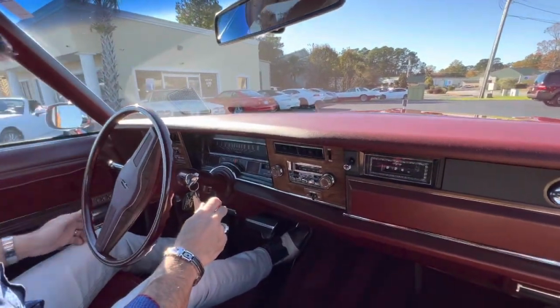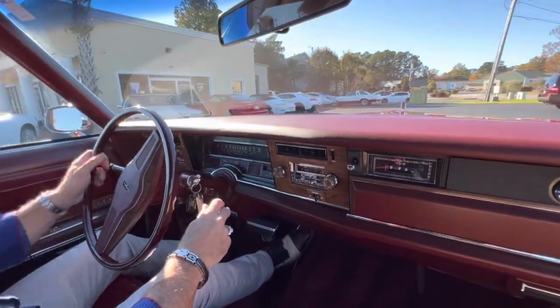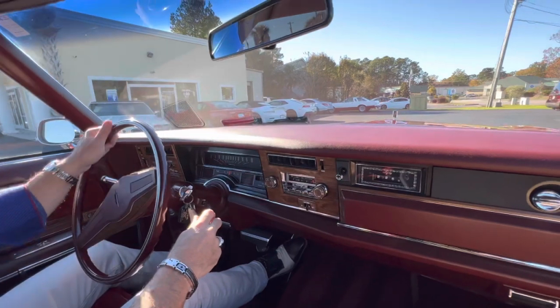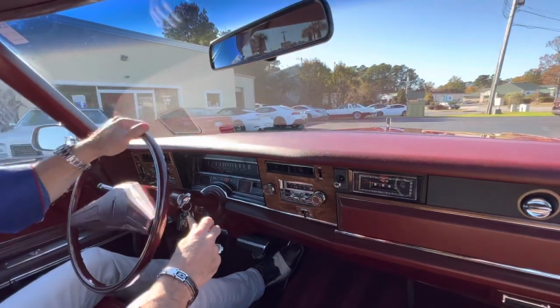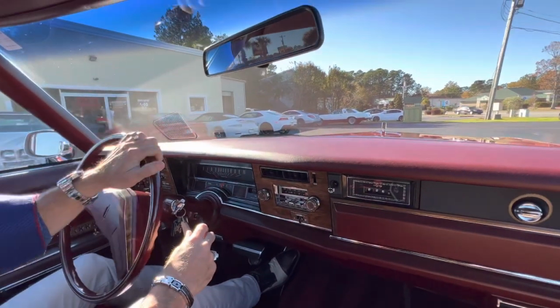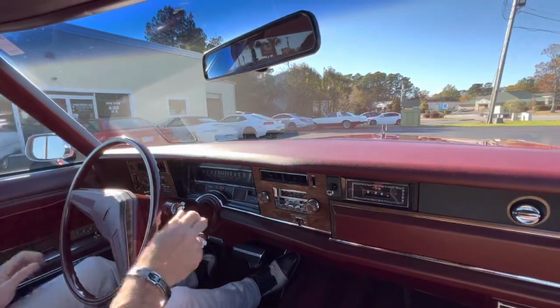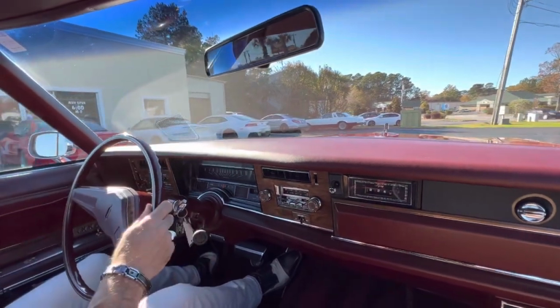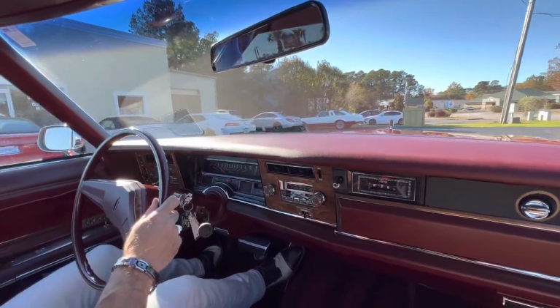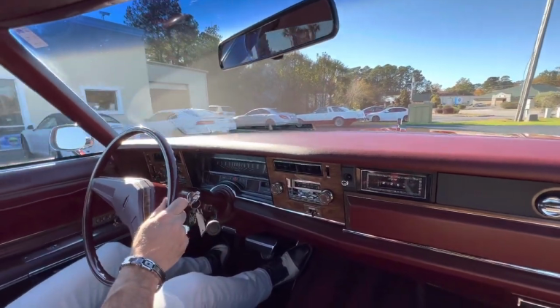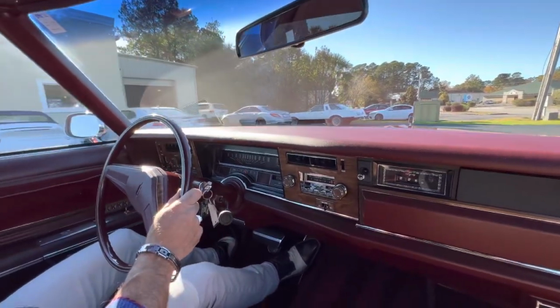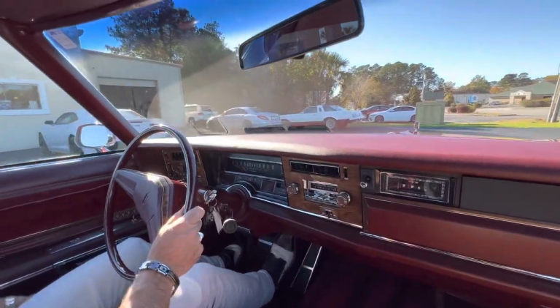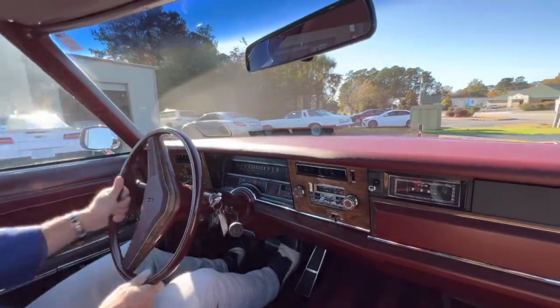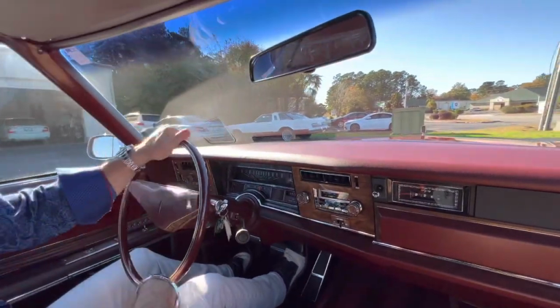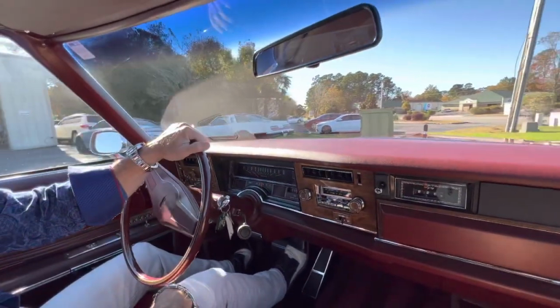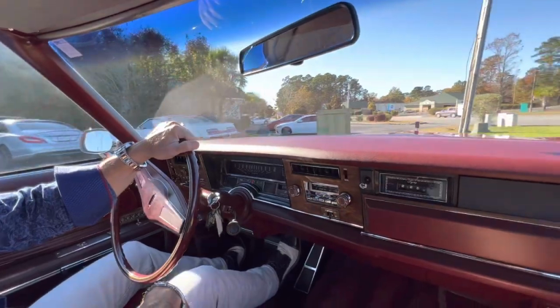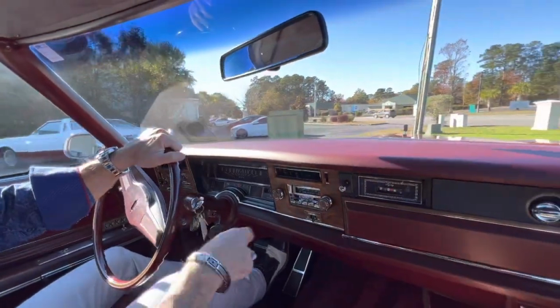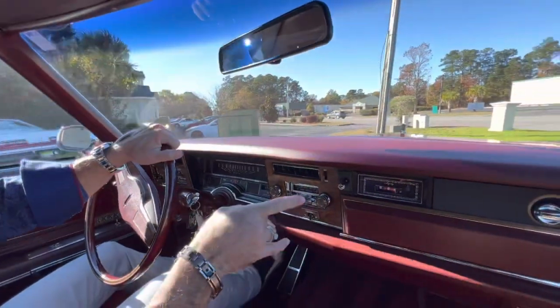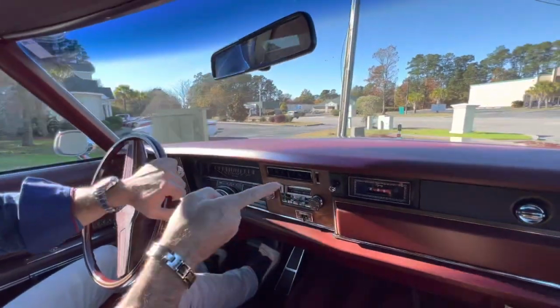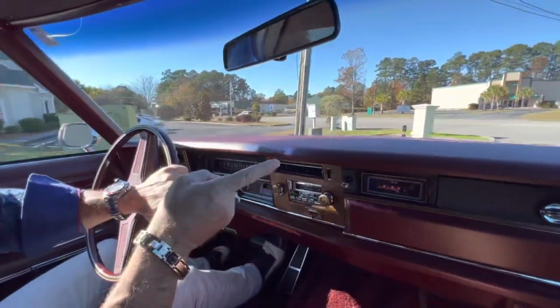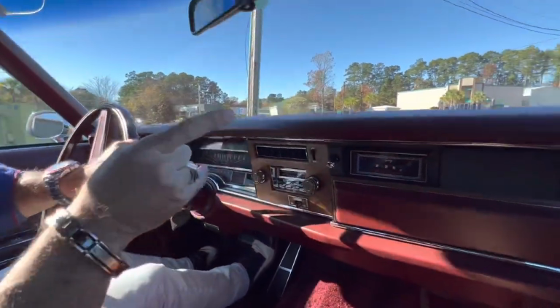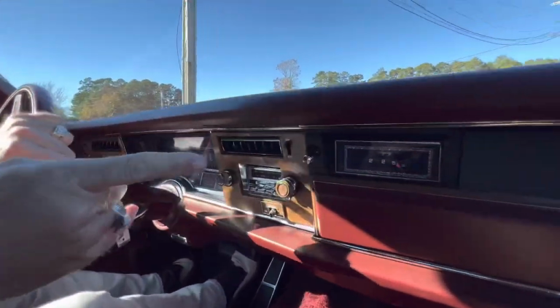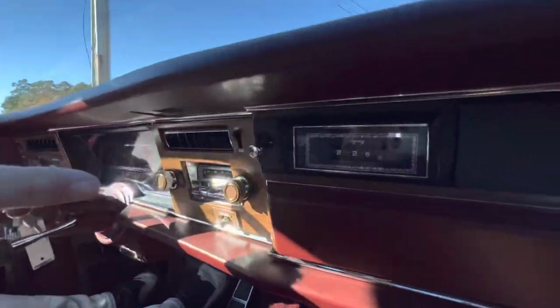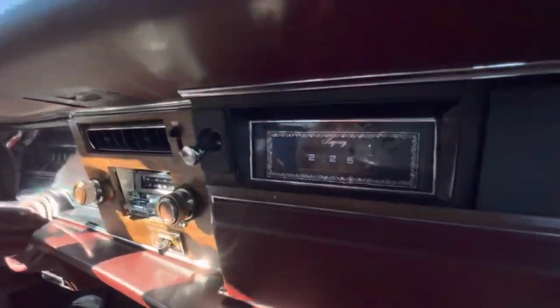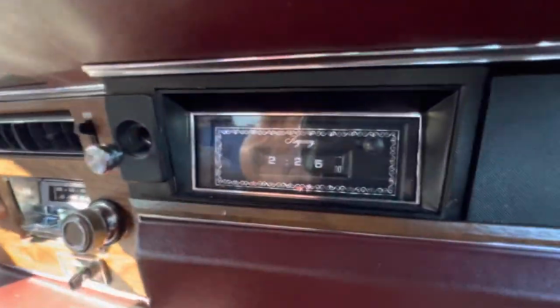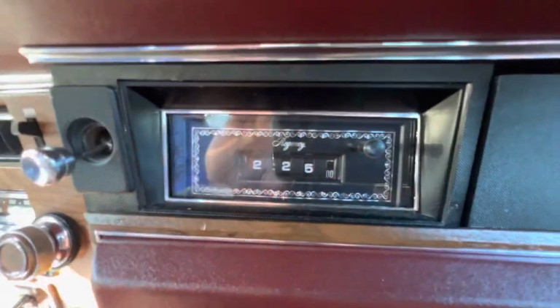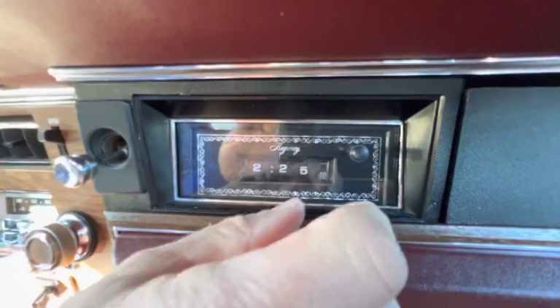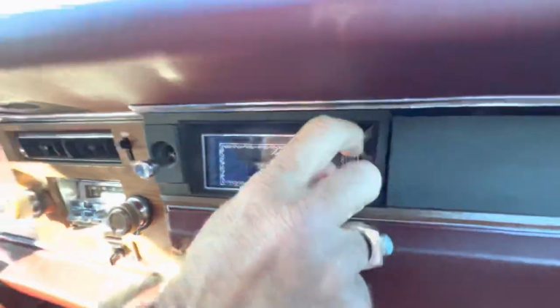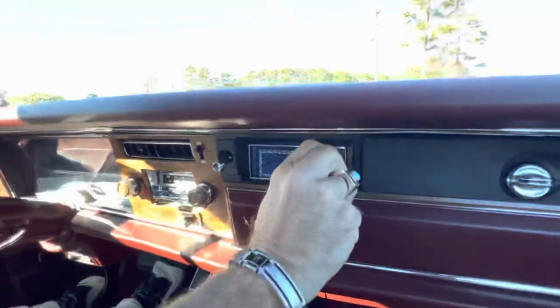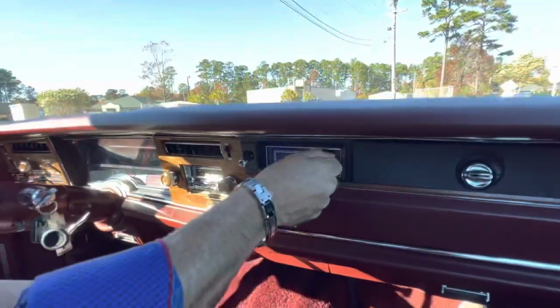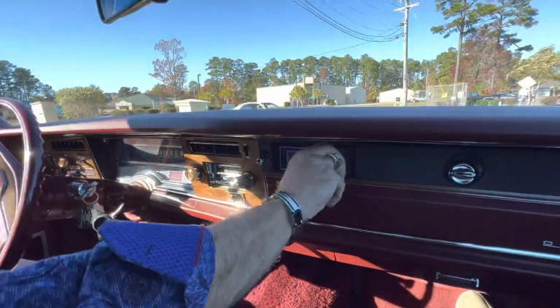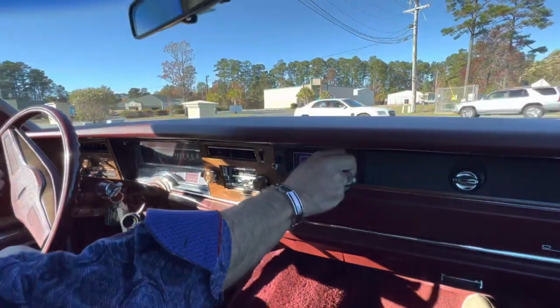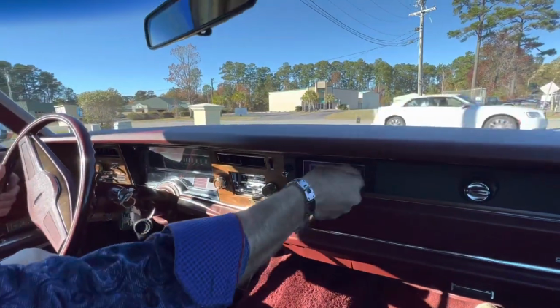Everything works — power windows, power seats, power locks. And that clock, believe it or not, was working. I don't know why it's not now. We're going to try to wind it up and see, but it was keeping time perfectly.